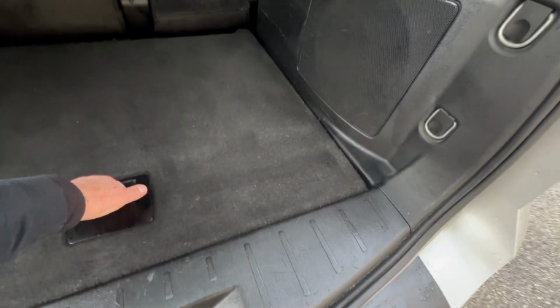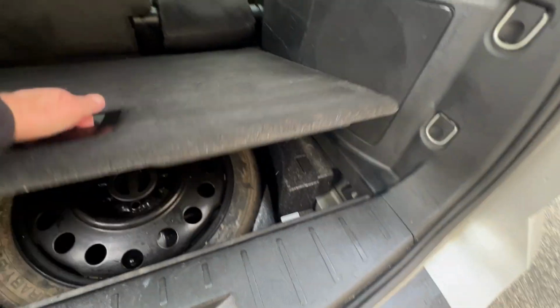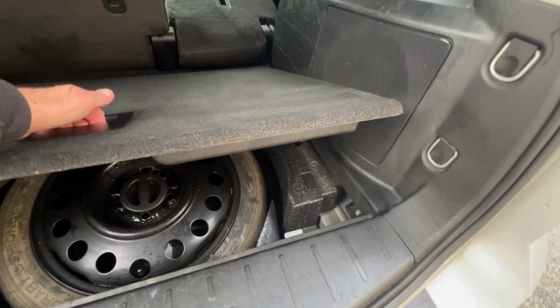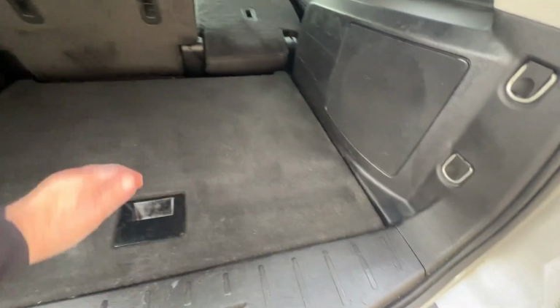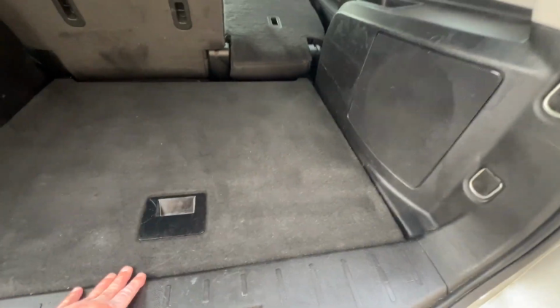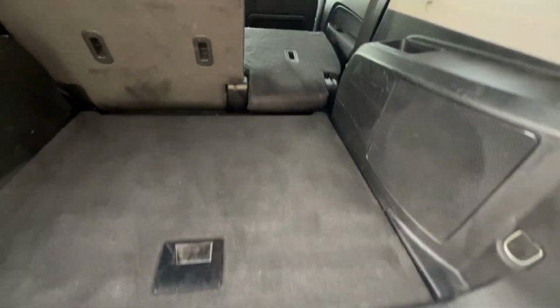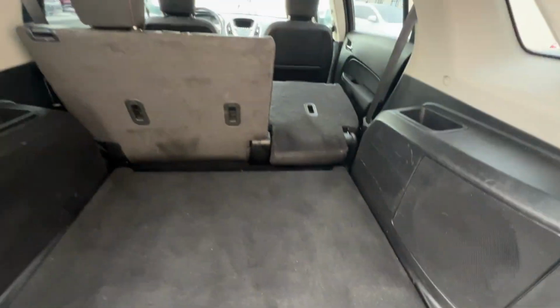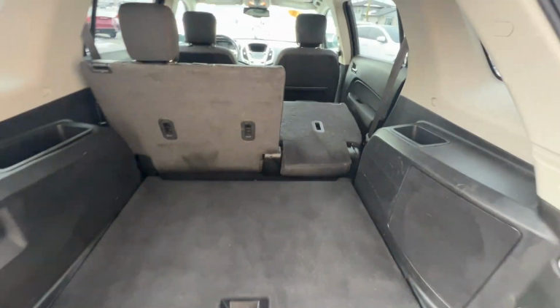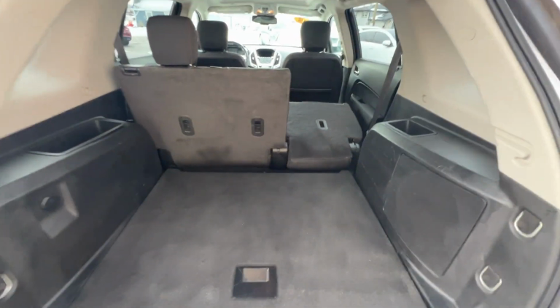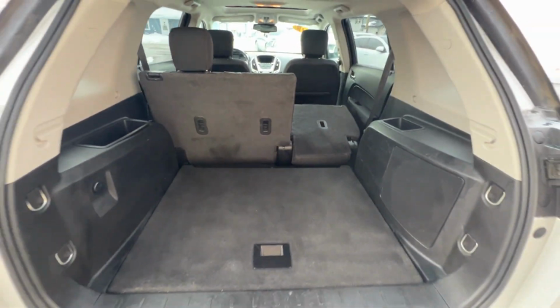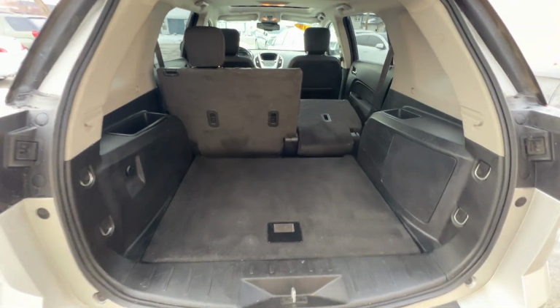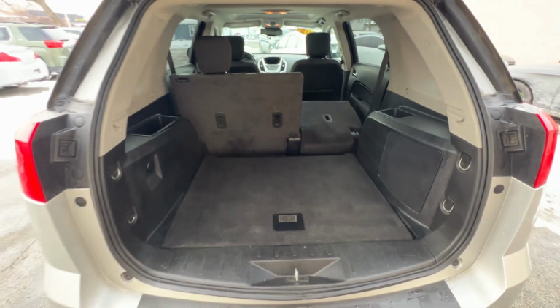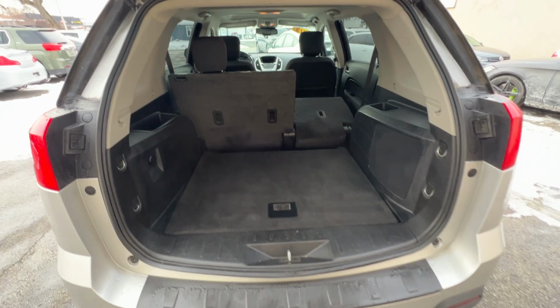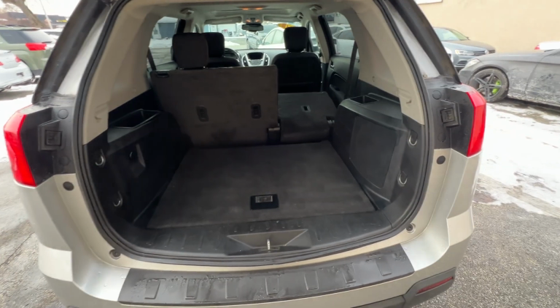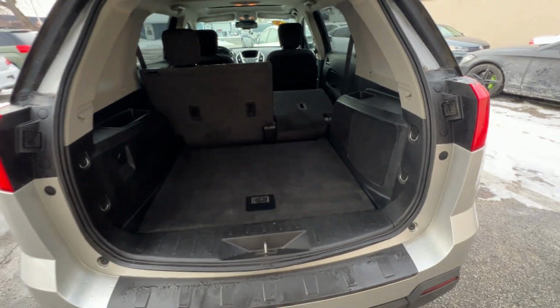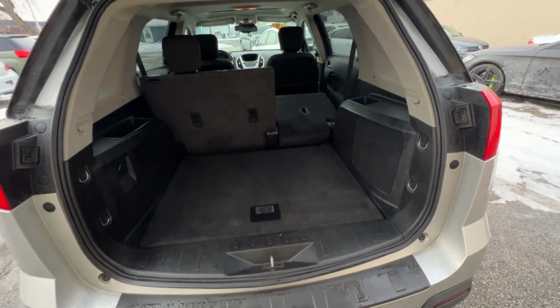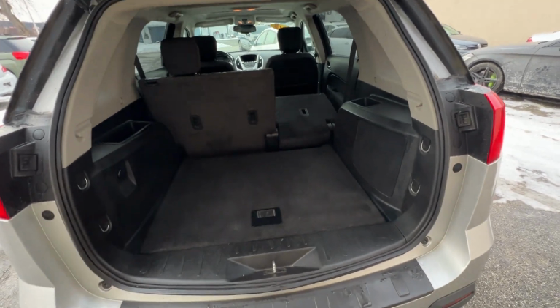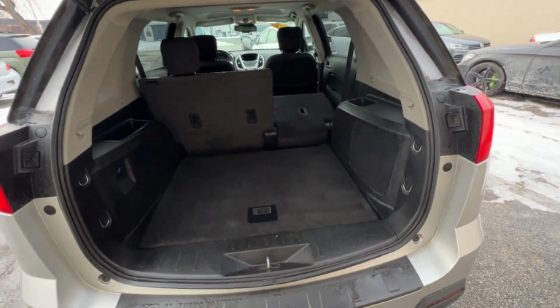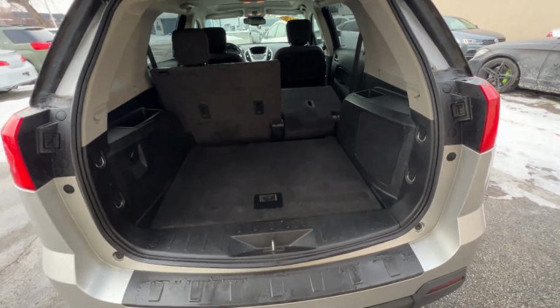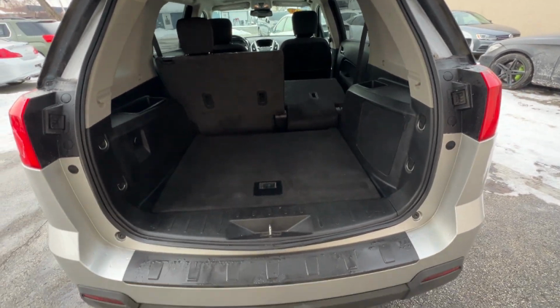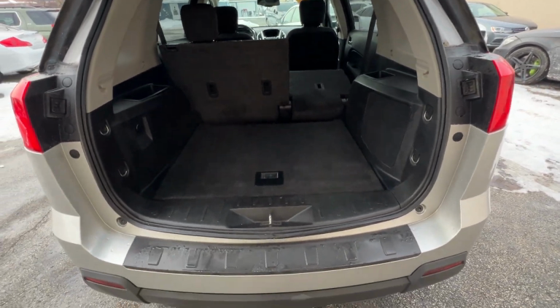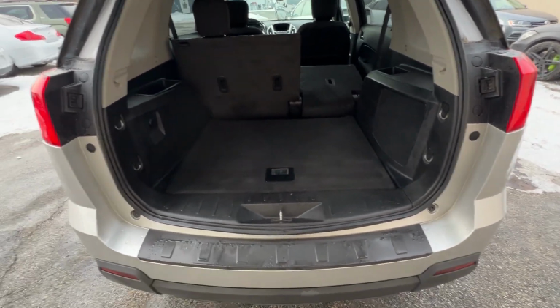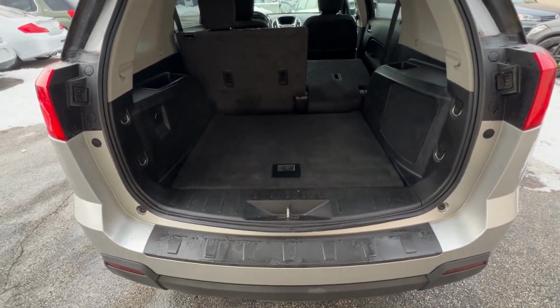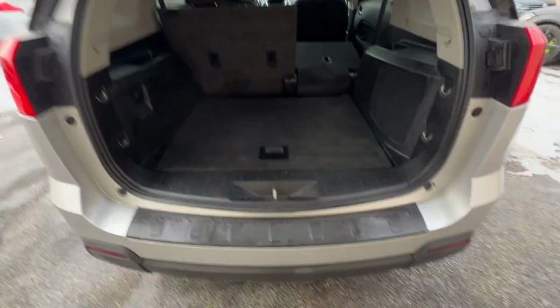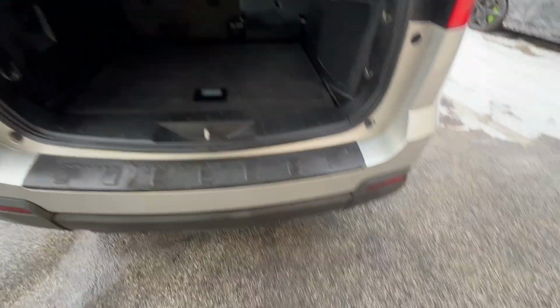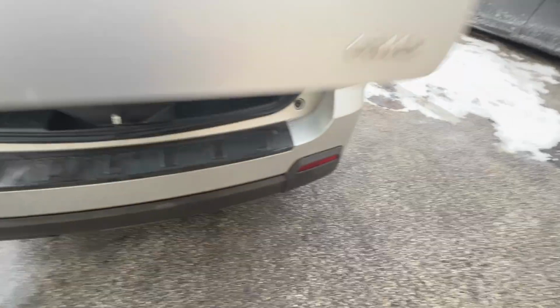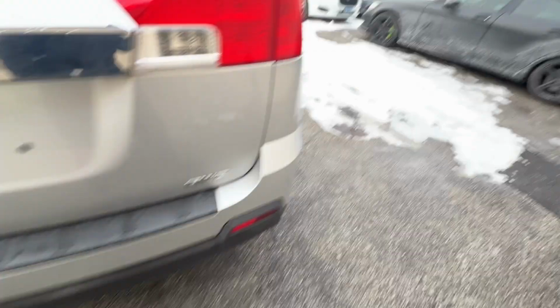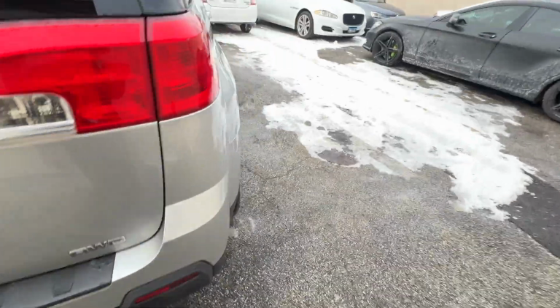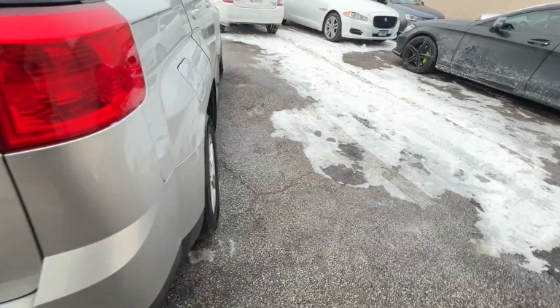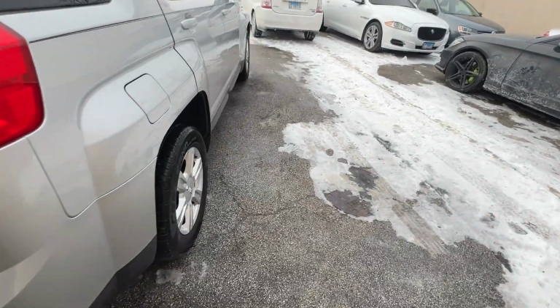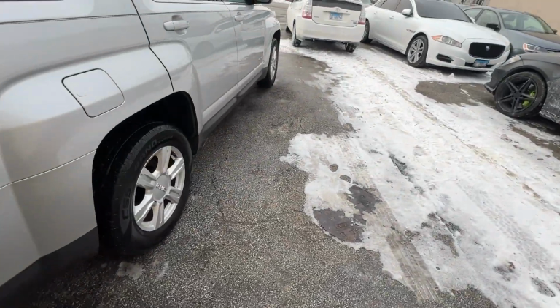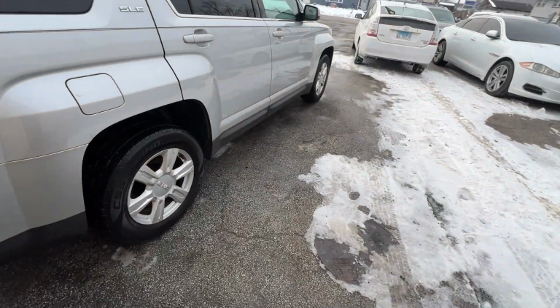Here's your spare tire compartment. You can see the seats fold down to extend the cargo space — I've got one seat folded down, or both. Panning around the passenger side.